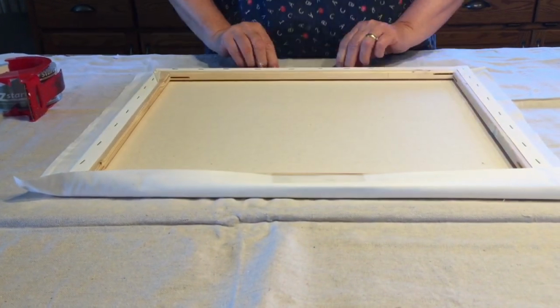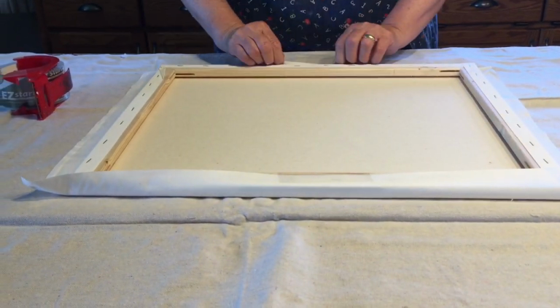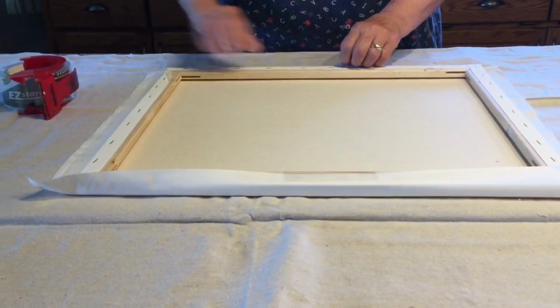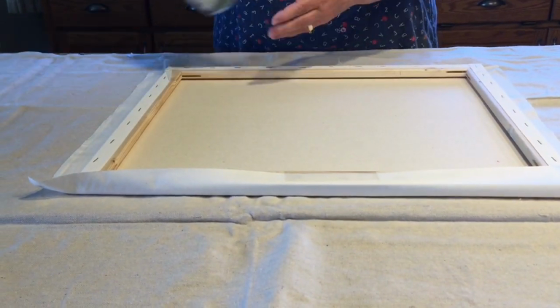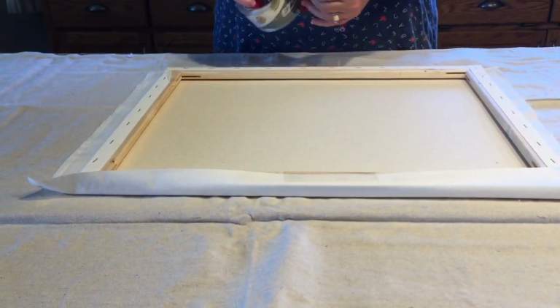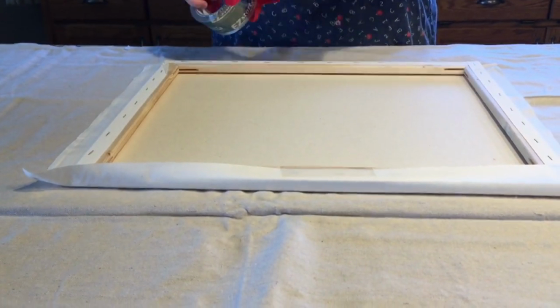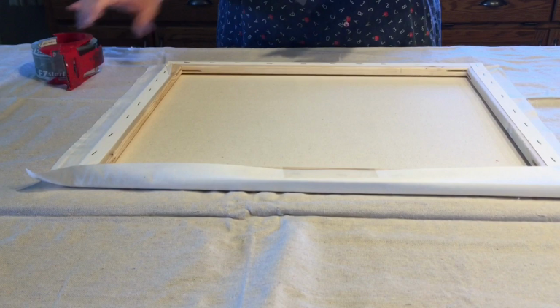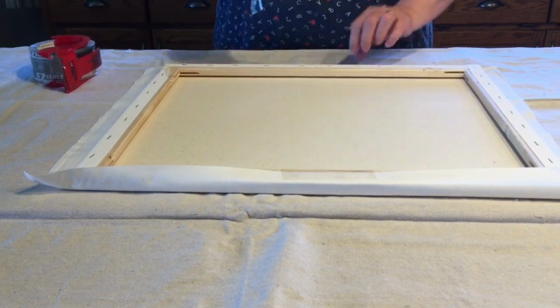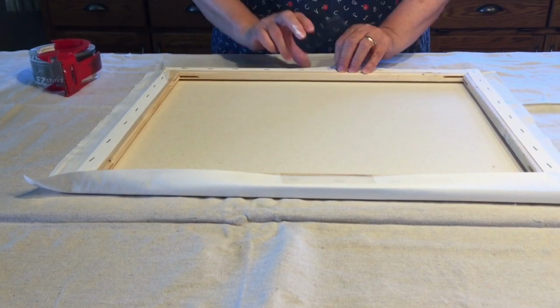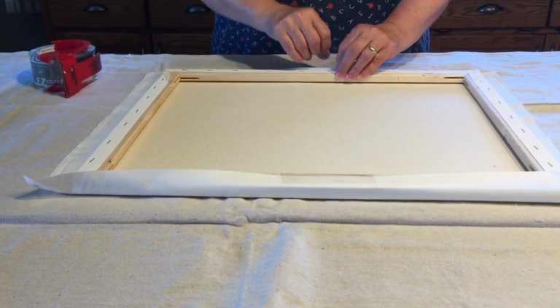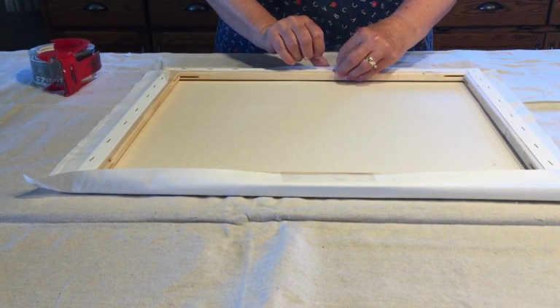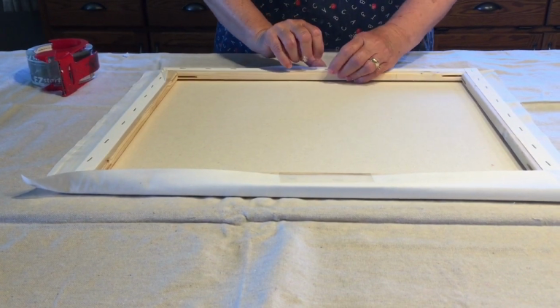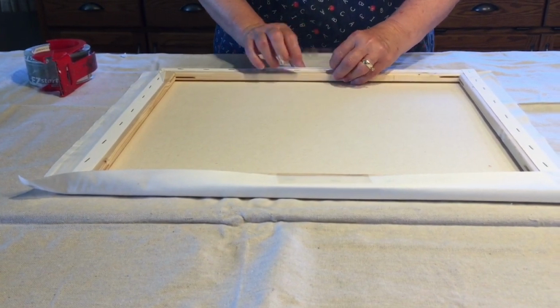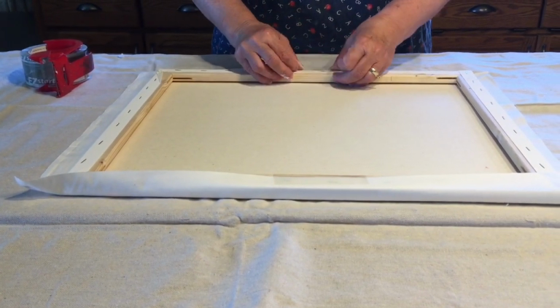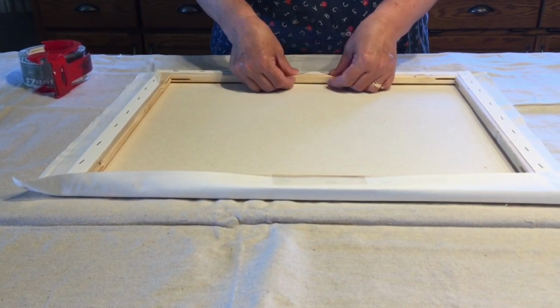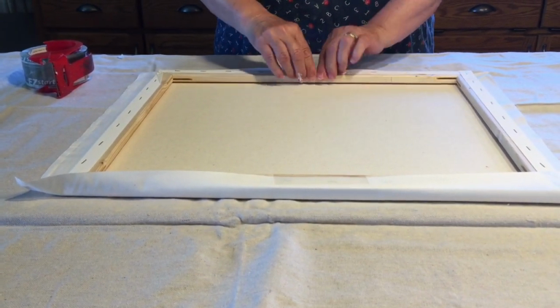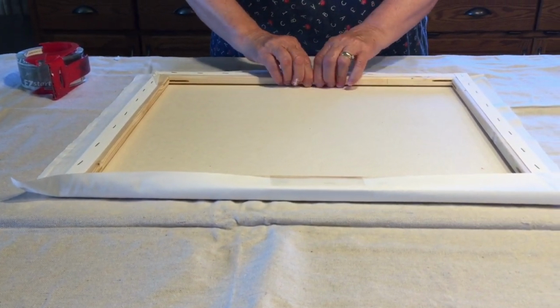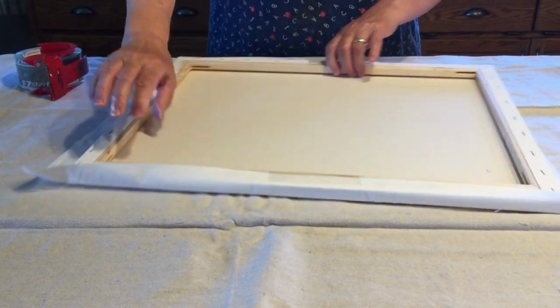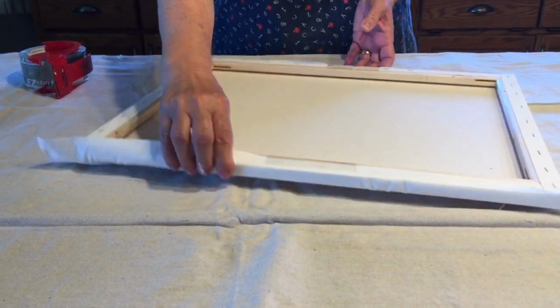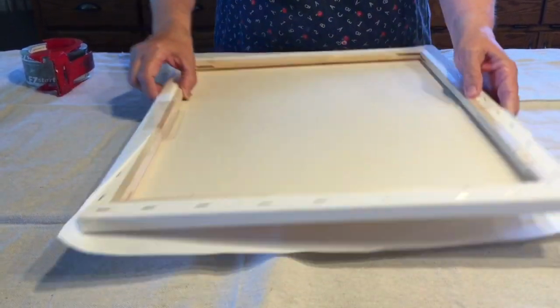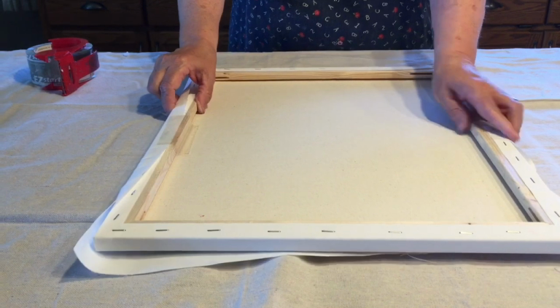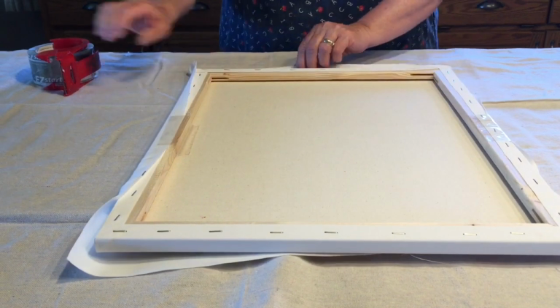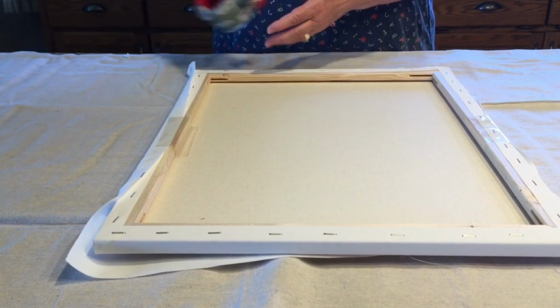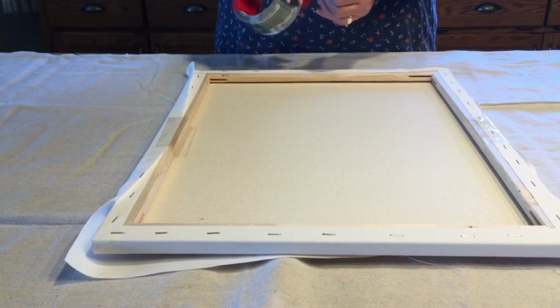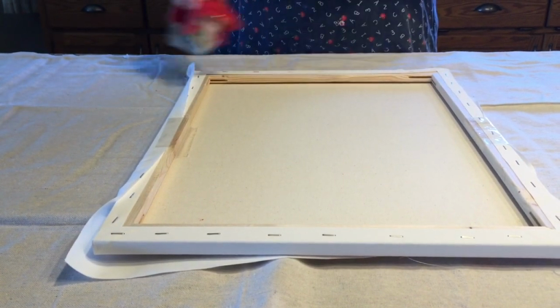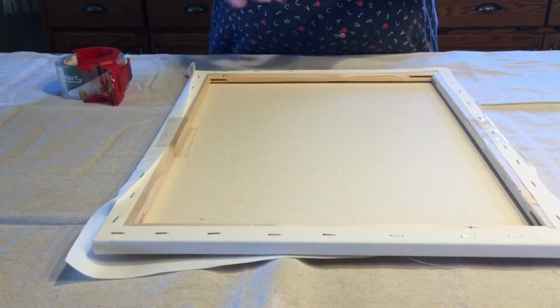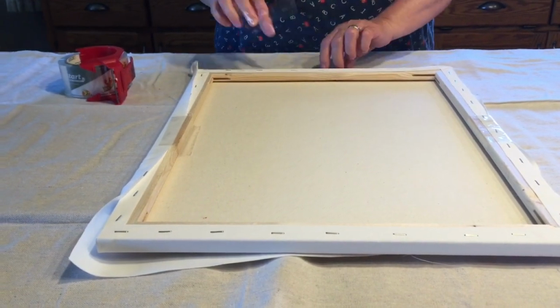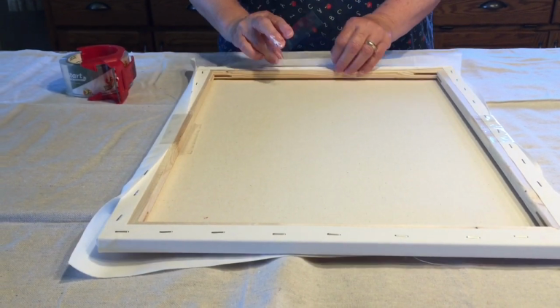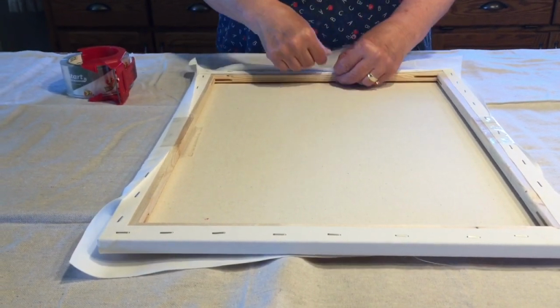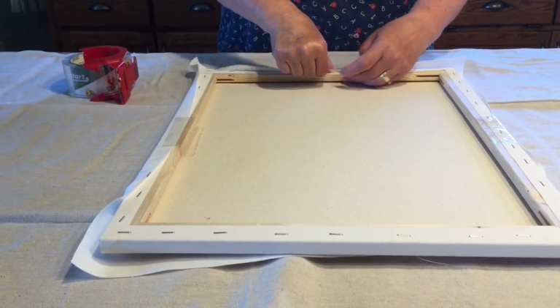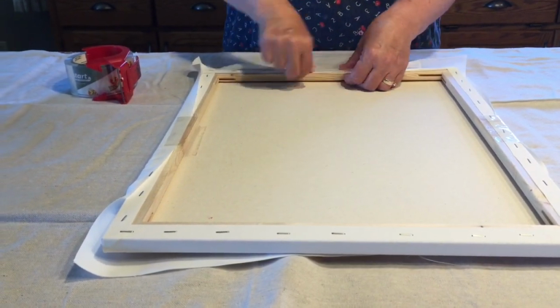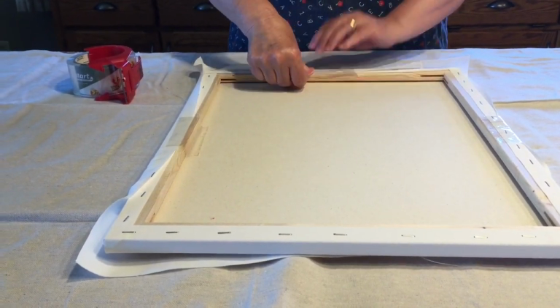With the muslin secured to the stretch canvas, the muslin acts as a canvas and allows you to proceed as you would in a traditional paint pour.